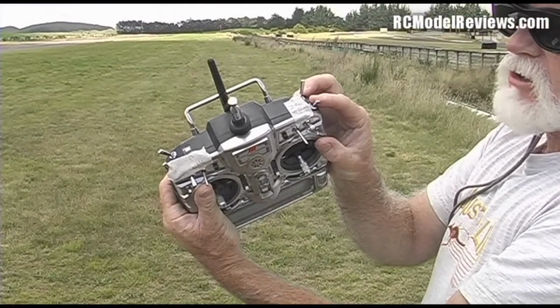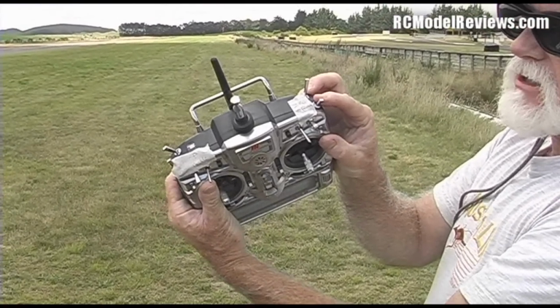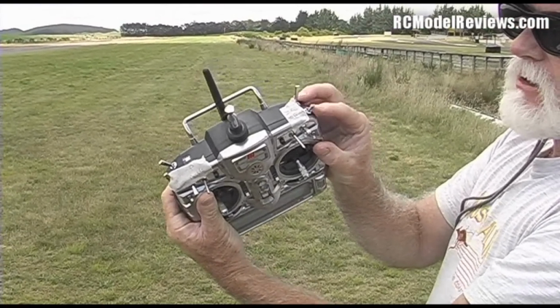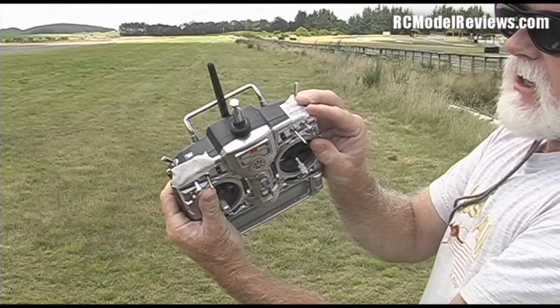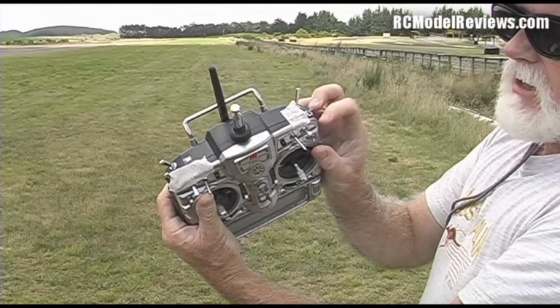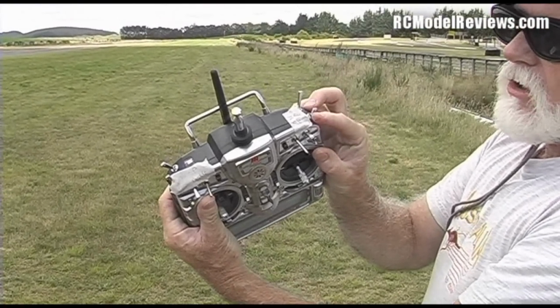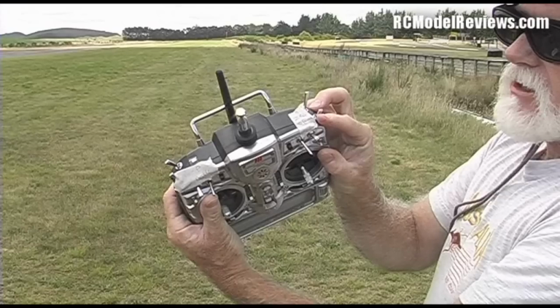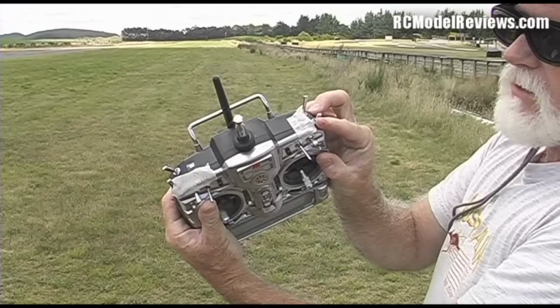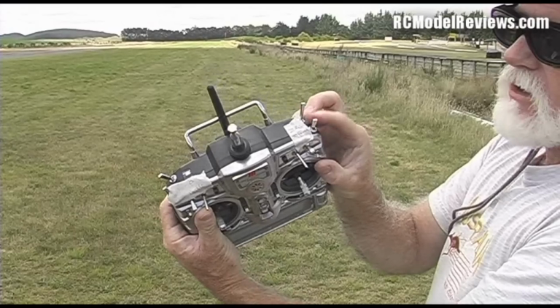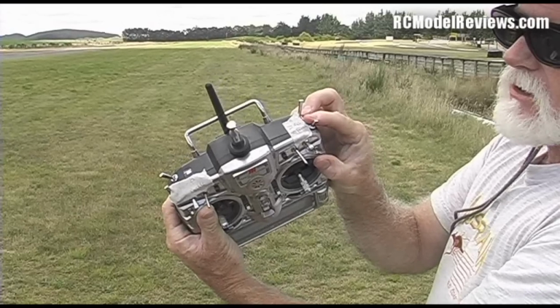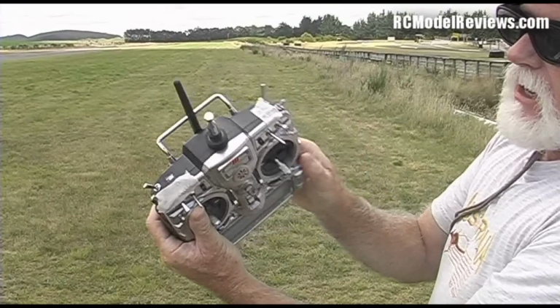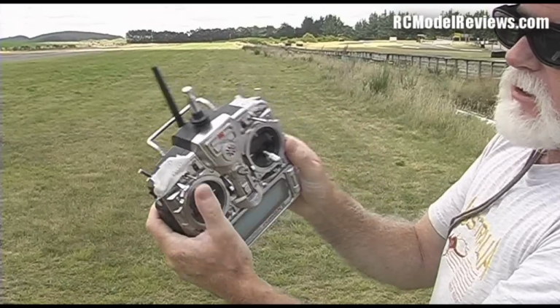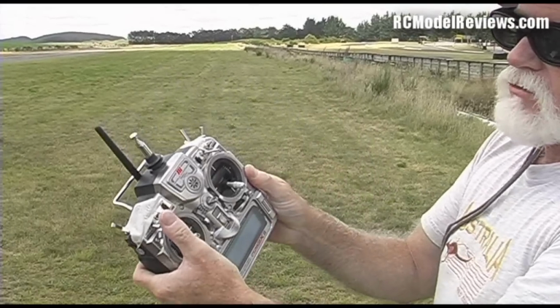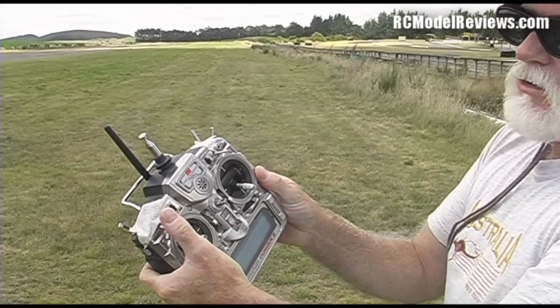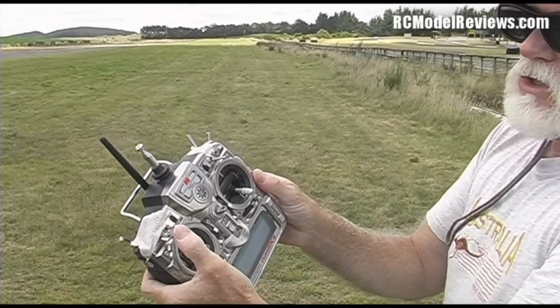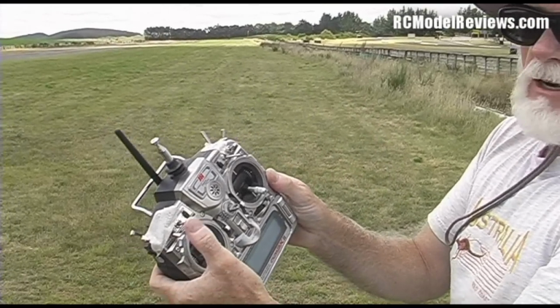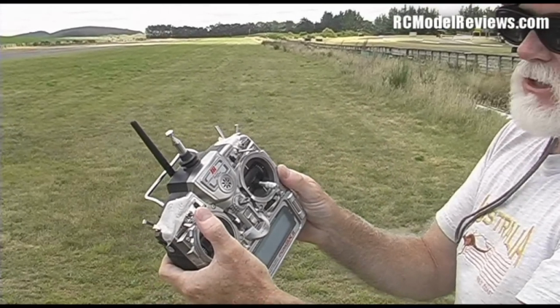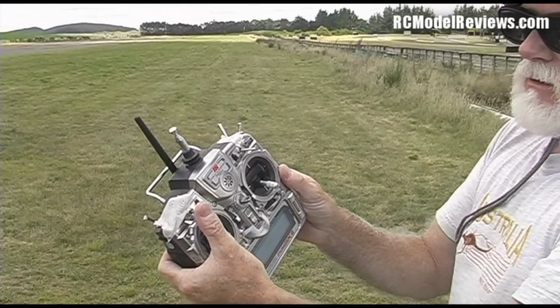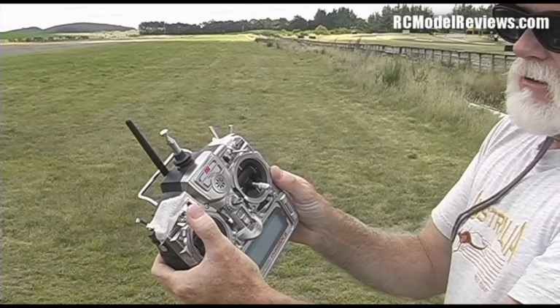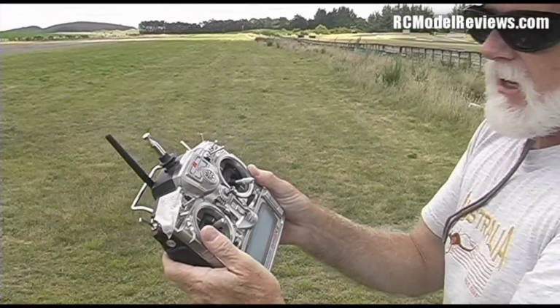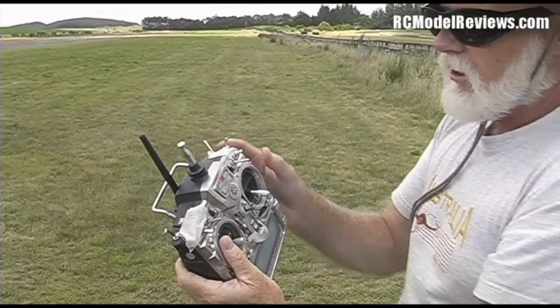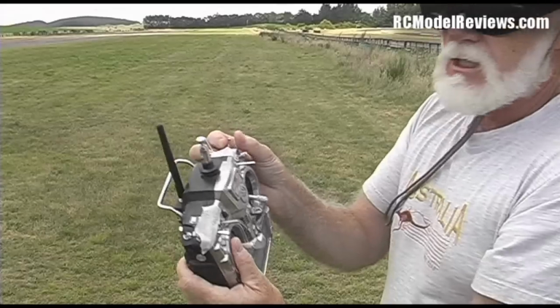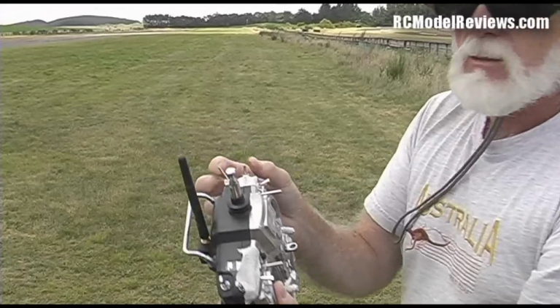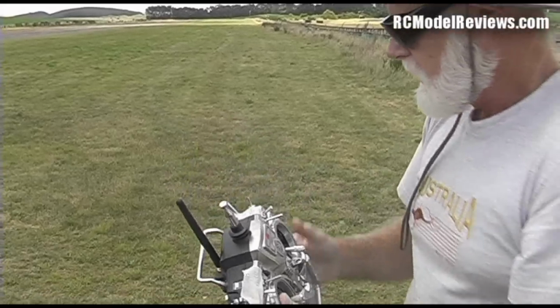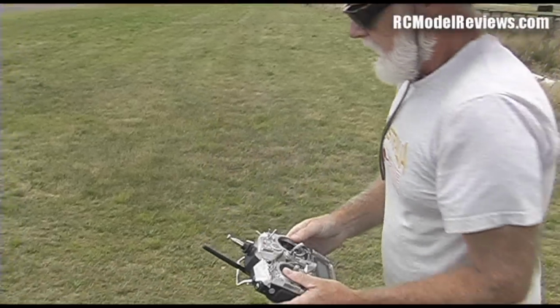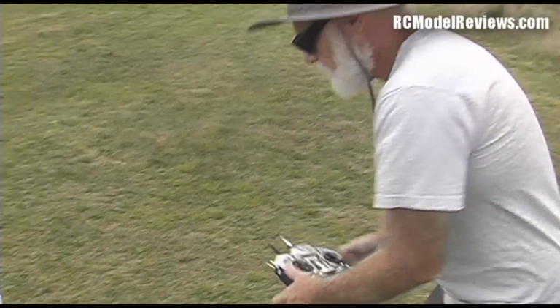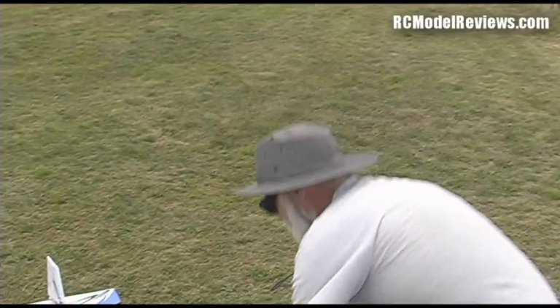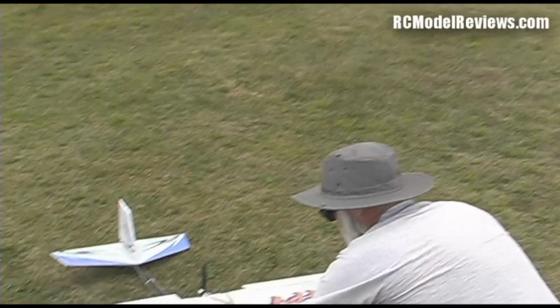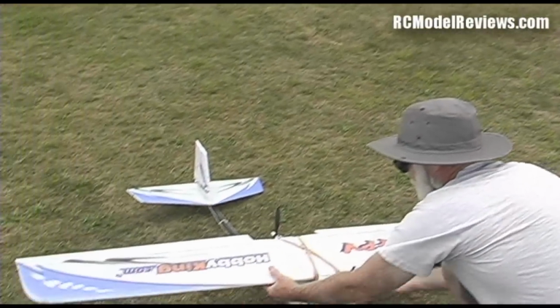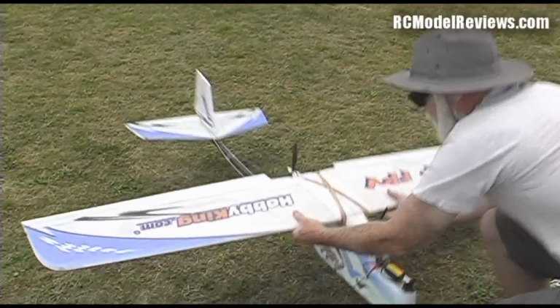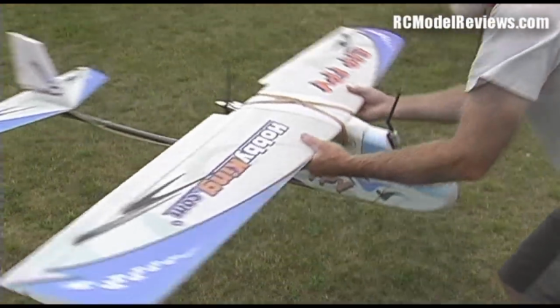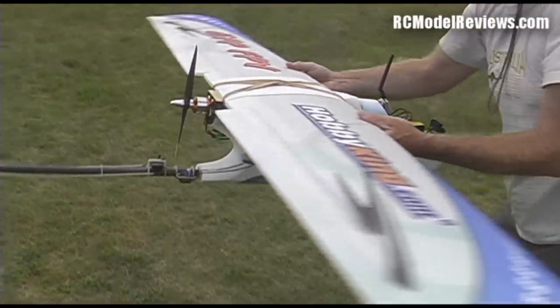I've got my JR9X11 with the FrSky 2.4 system in it, and I've set up two switches to control the onboard autopilot. This one controls the stability mode — I can switch to stable or stable with altitude hold. And this one controls return to launch or circle current position. I'll put it into stability mode, pick up the model, and show you what happens.